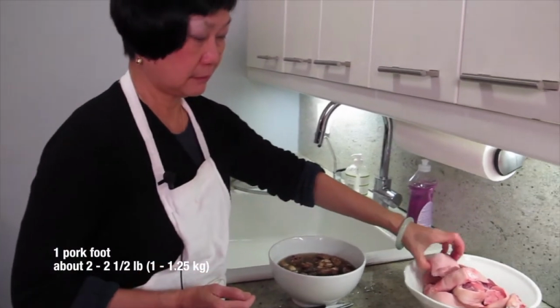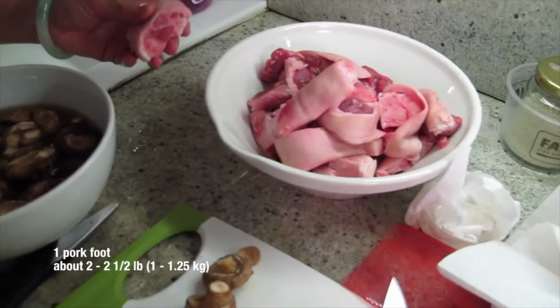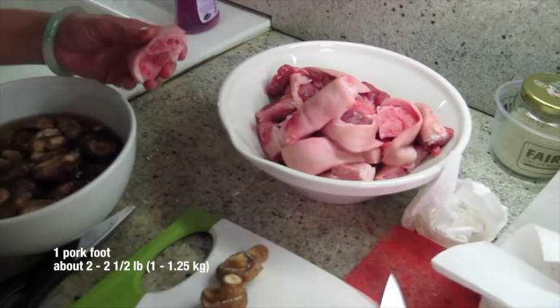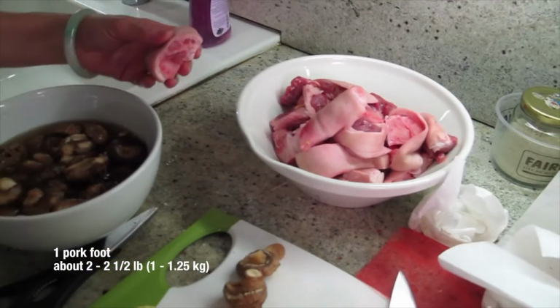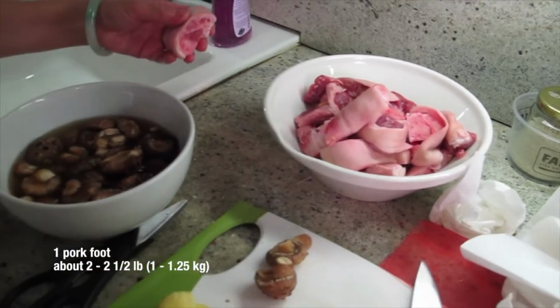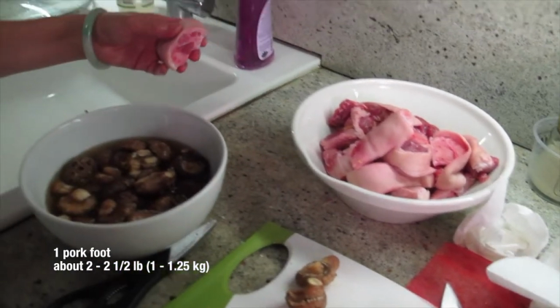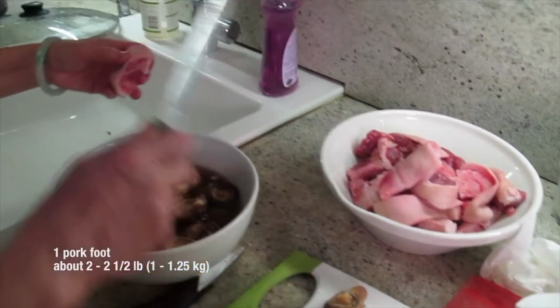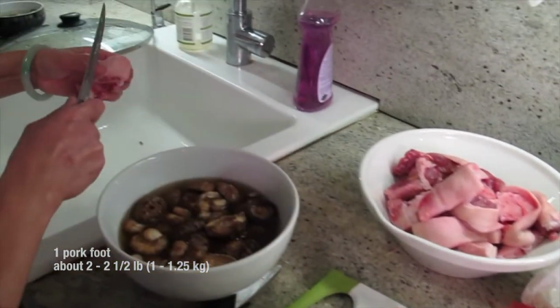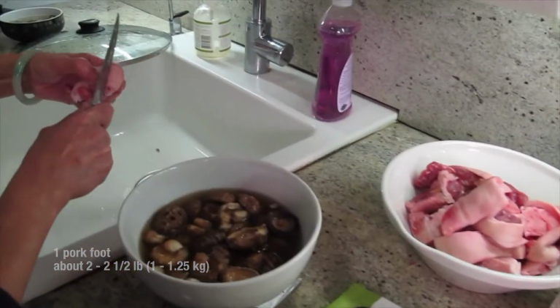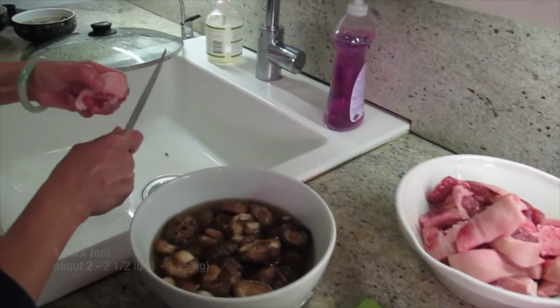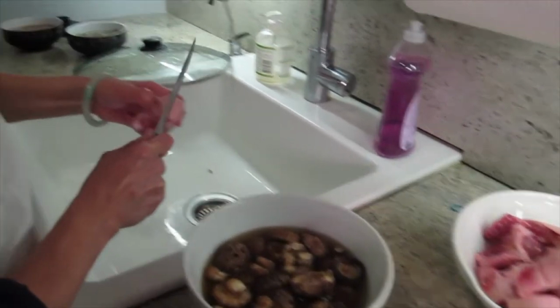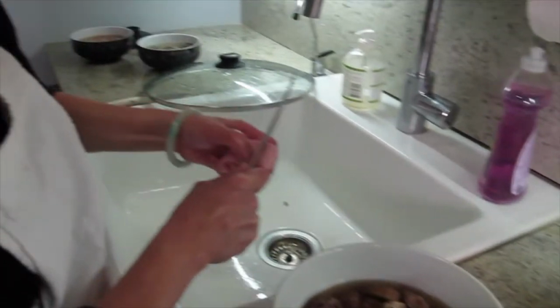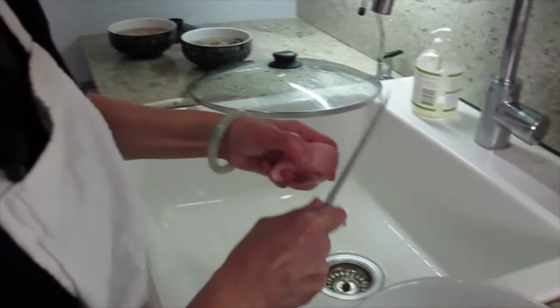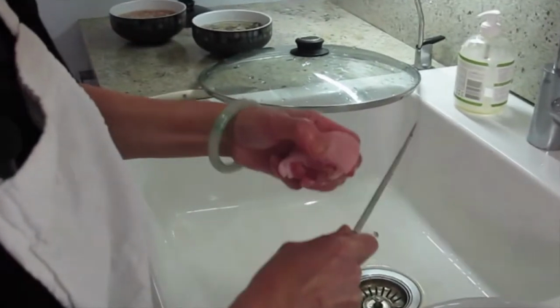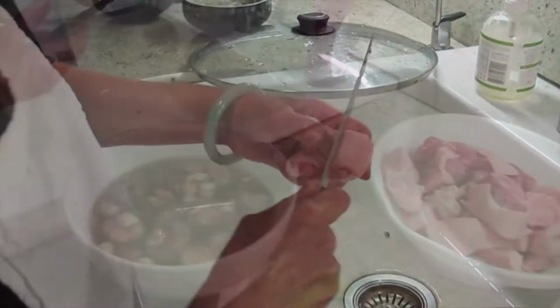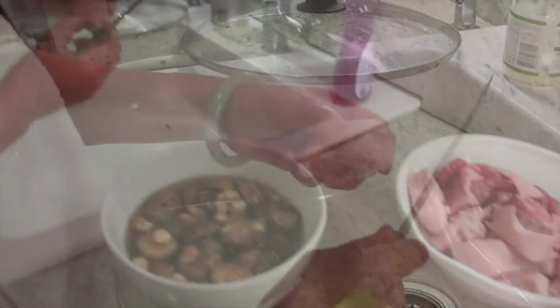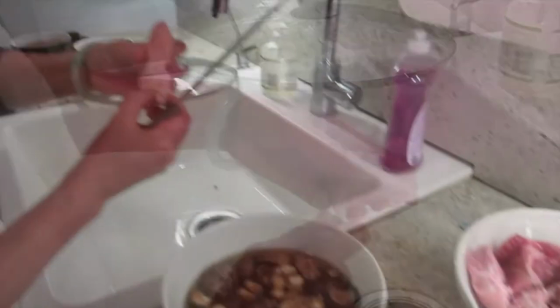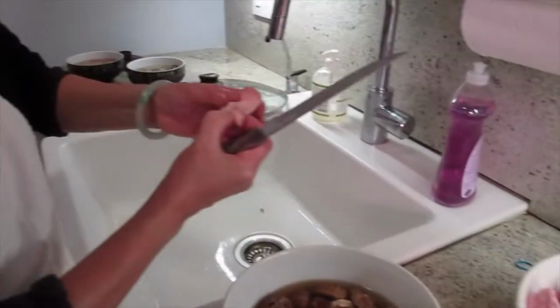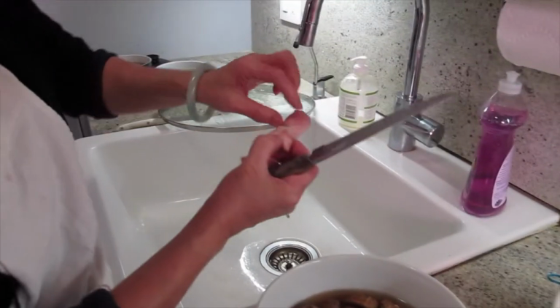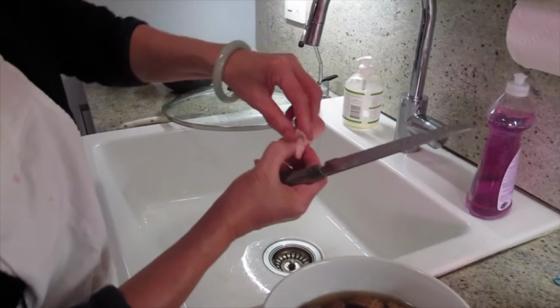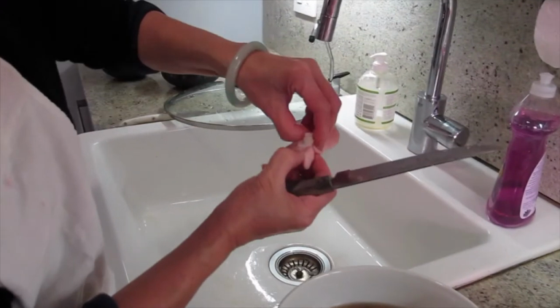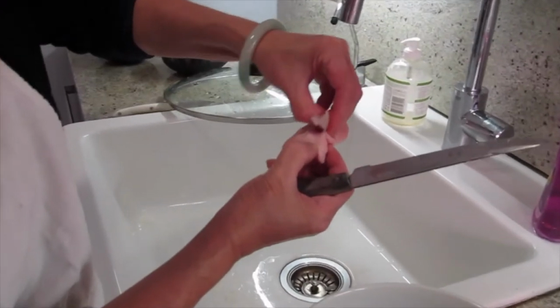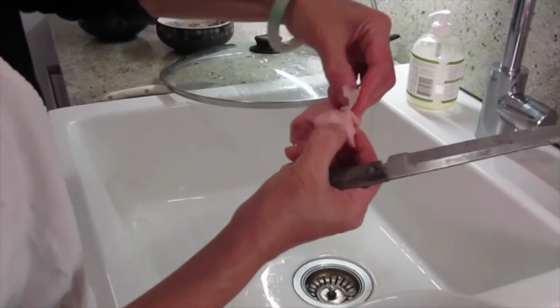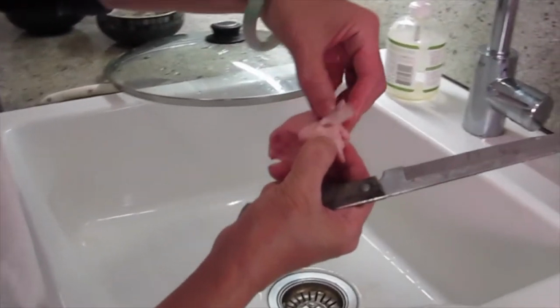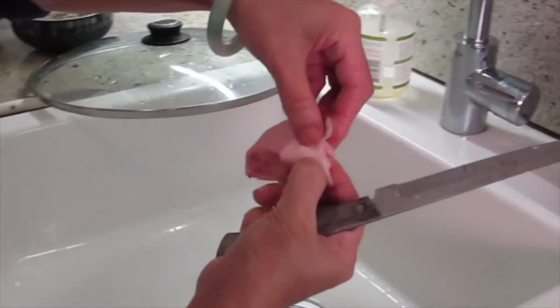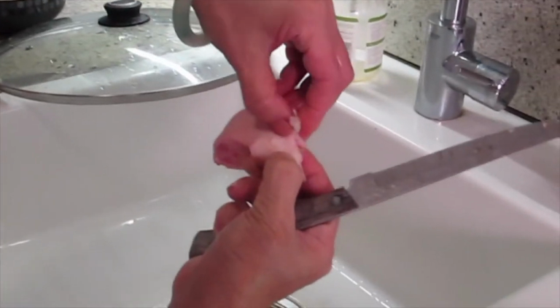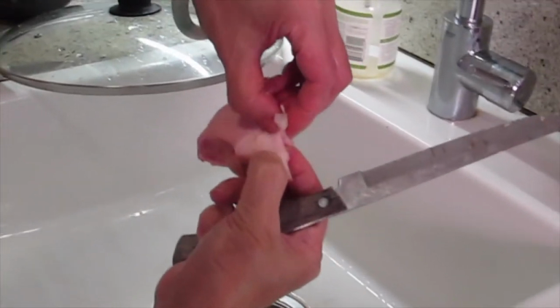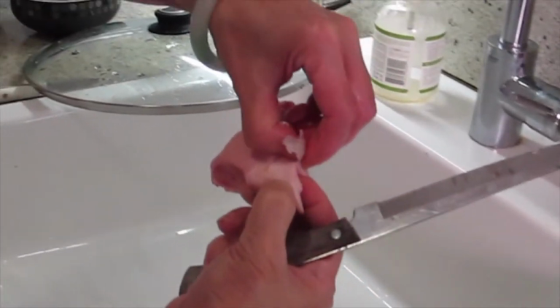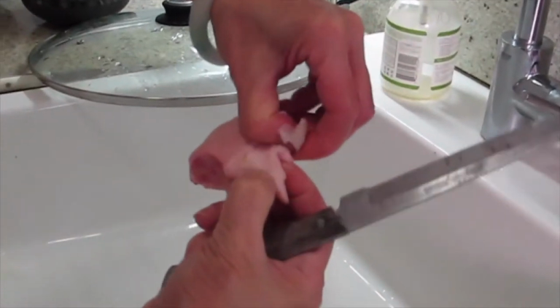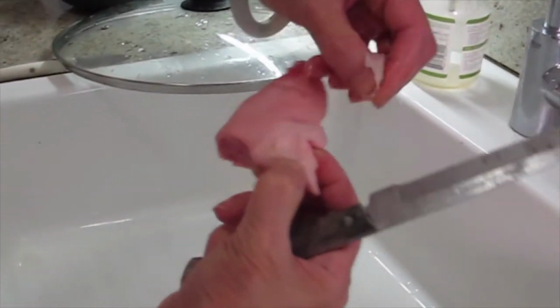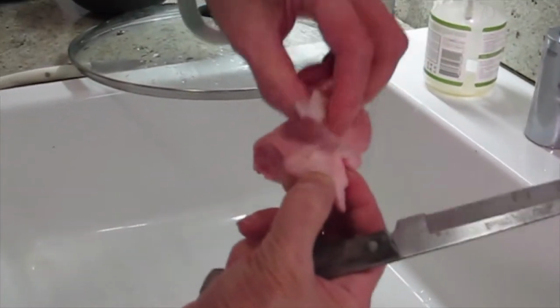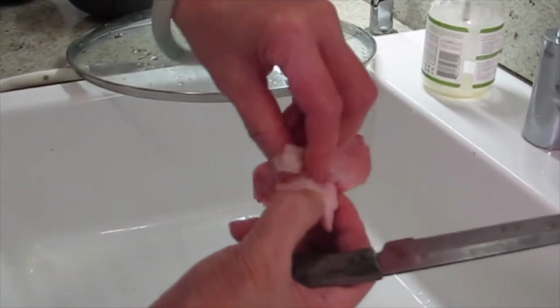The butcher cut it for me. I just scrape the skin, the toes. There's a little piece in here, like a skin. Then you just peel it off.